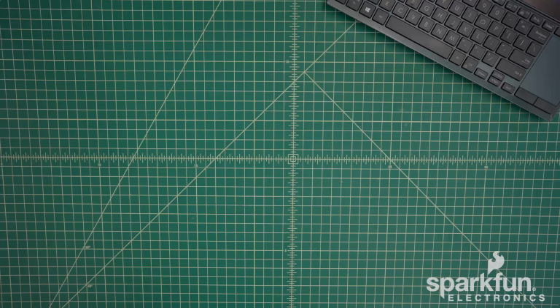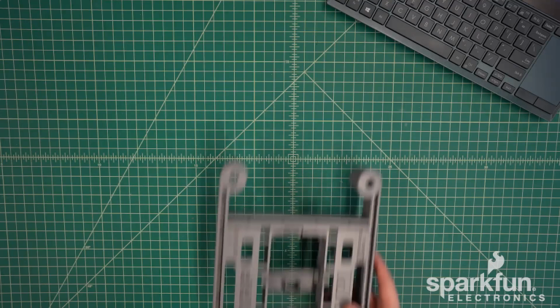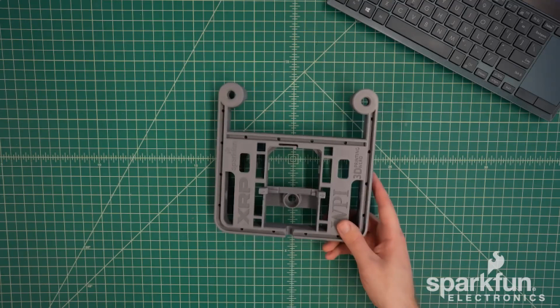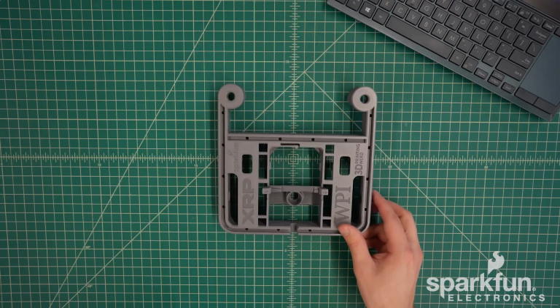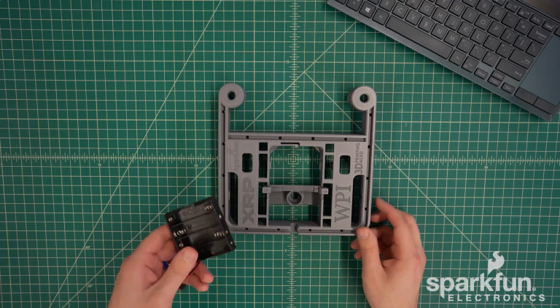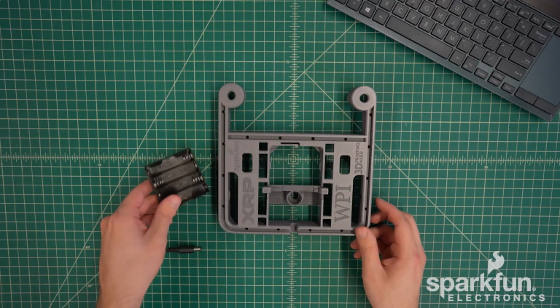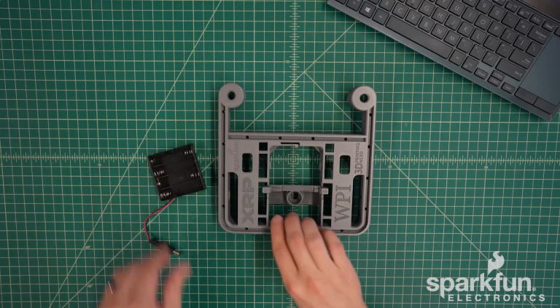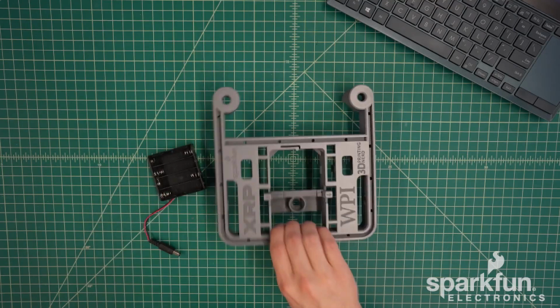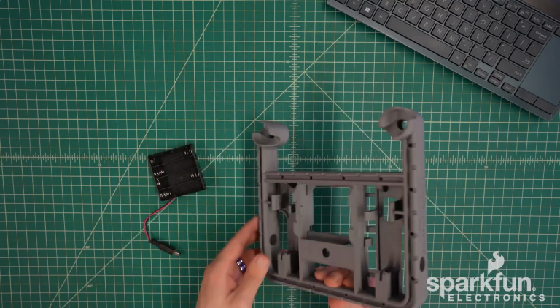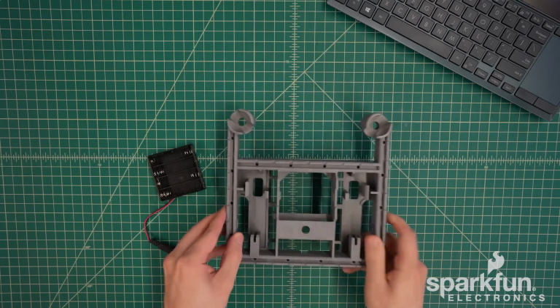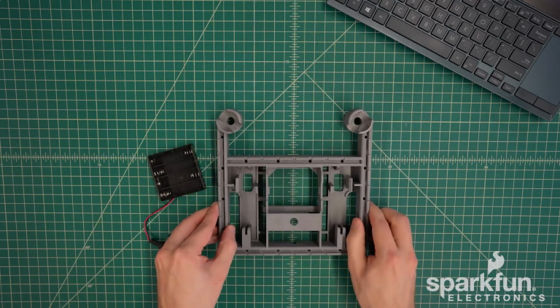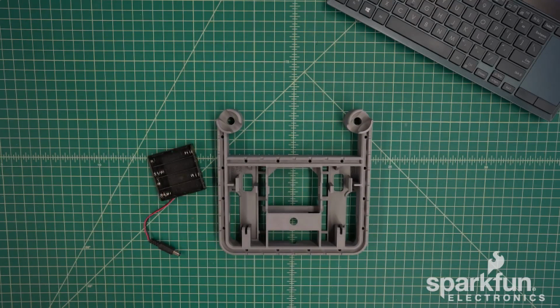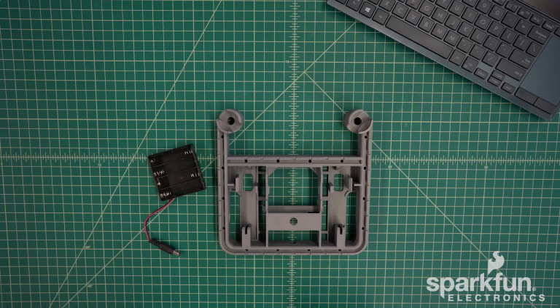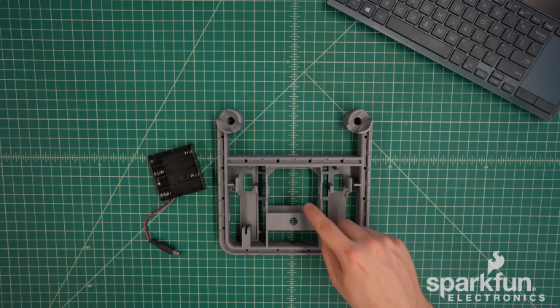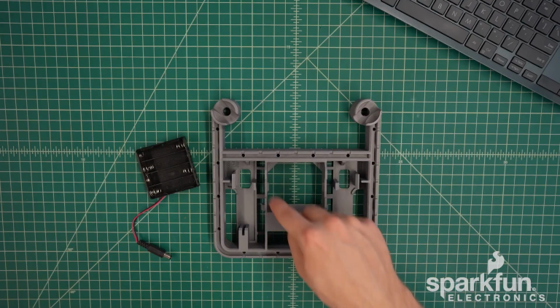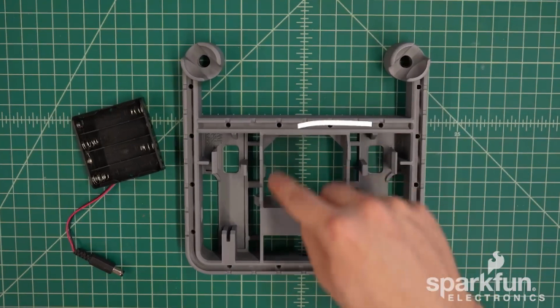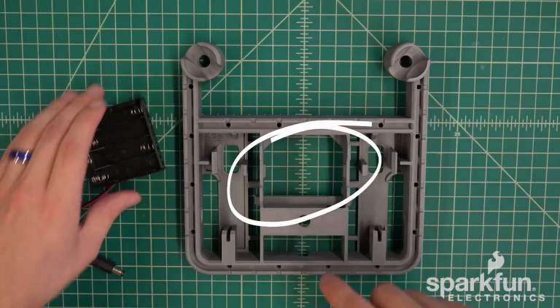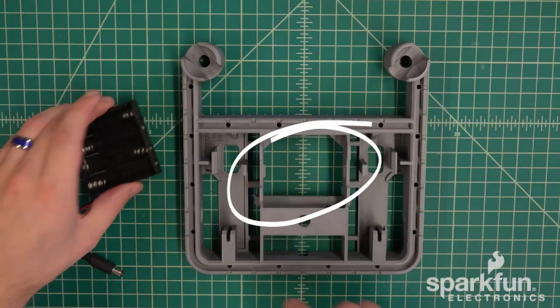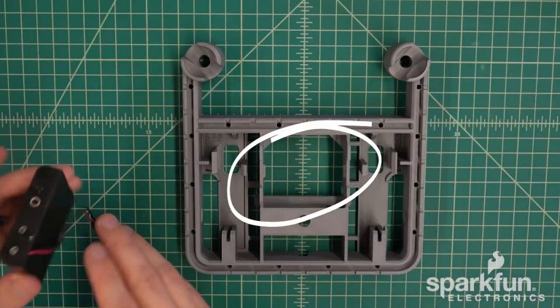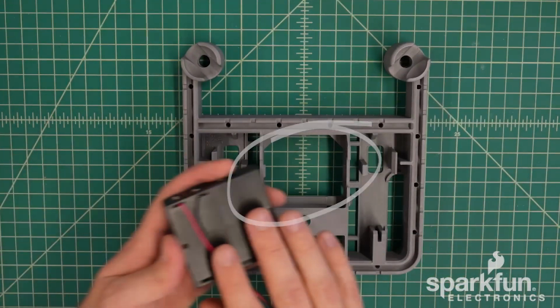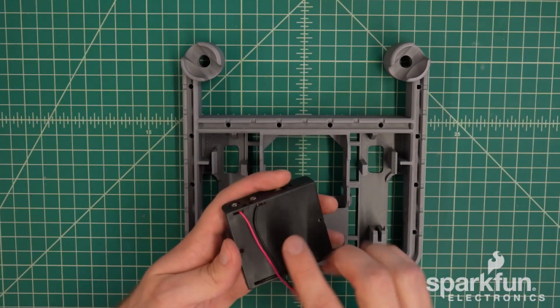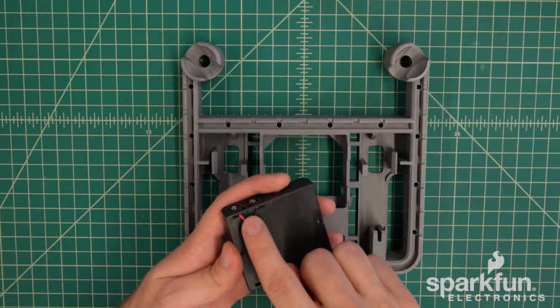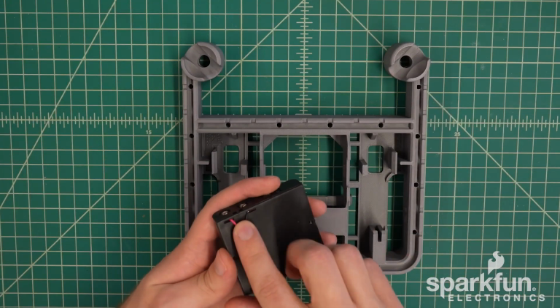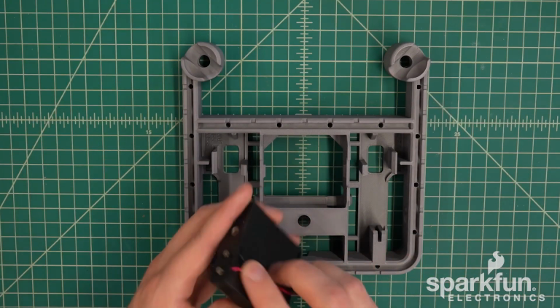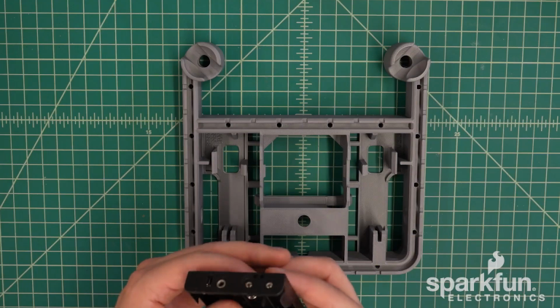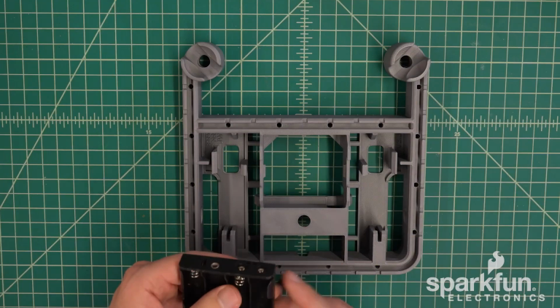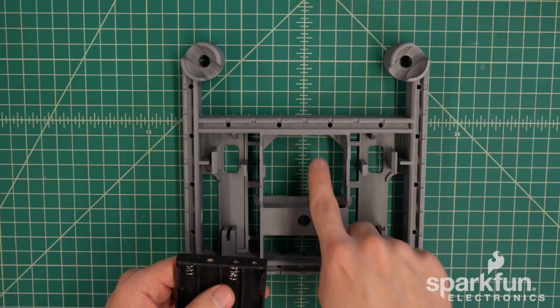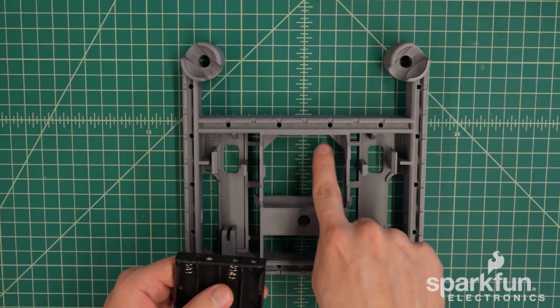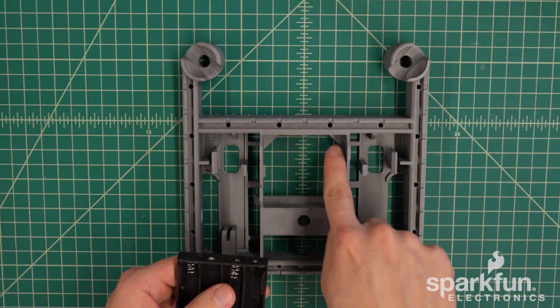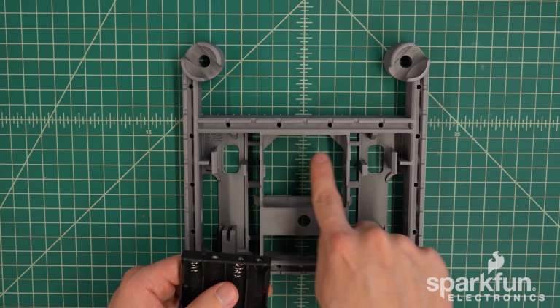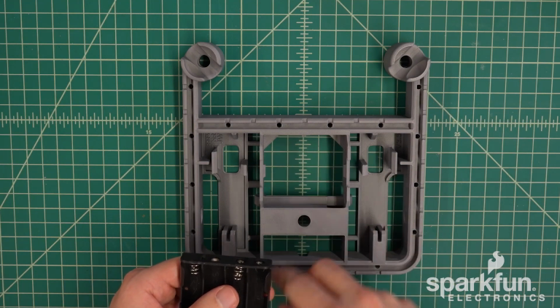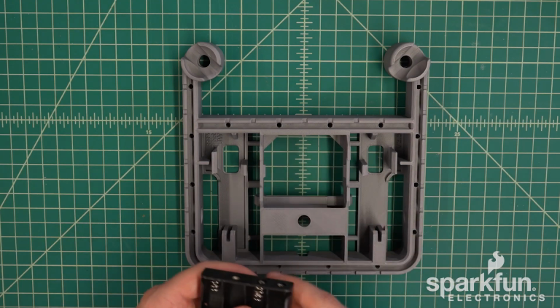We will start with the chassis and the battery holder. Go ahead and flip over the chassis. The battery holder goes in this compartment here. It needs to be oriented in a certain way where the corners where the wire comes out needs to be in this corner because there's a little recessed area.